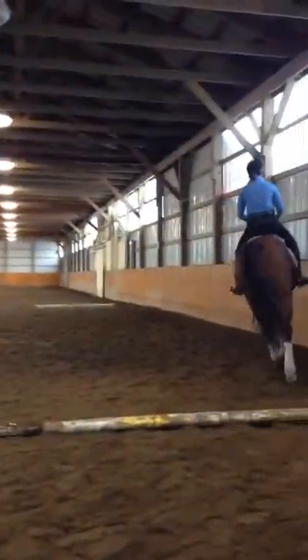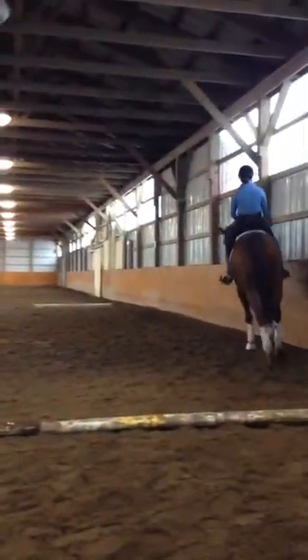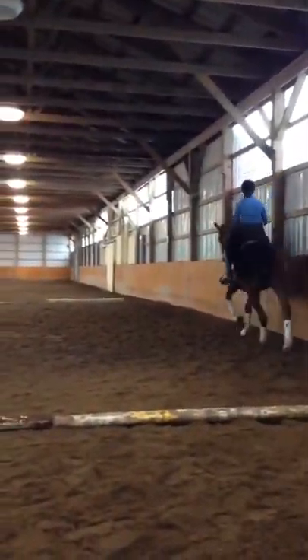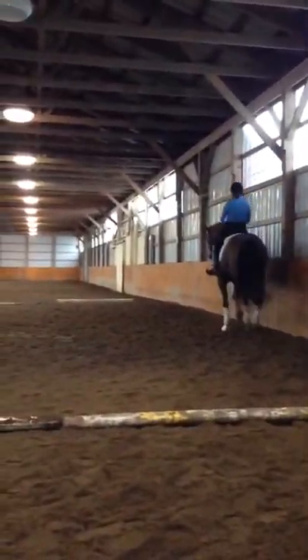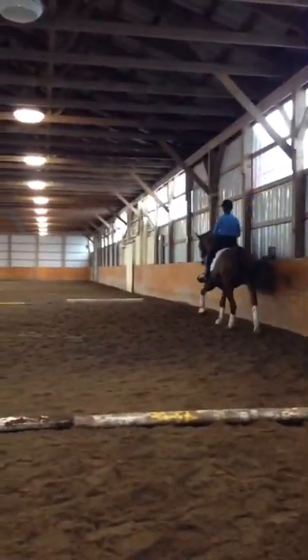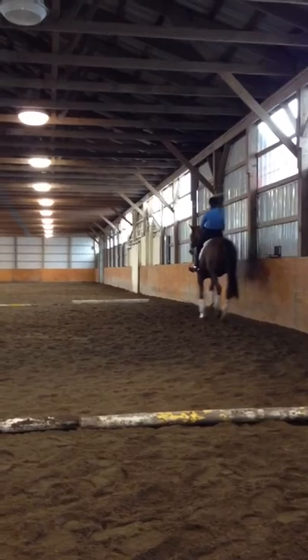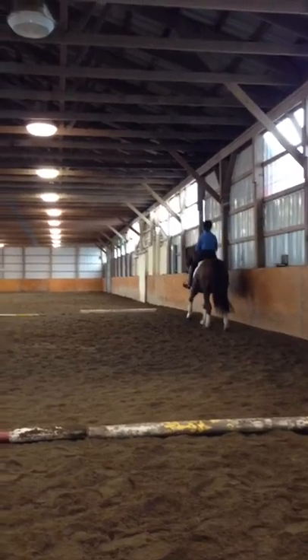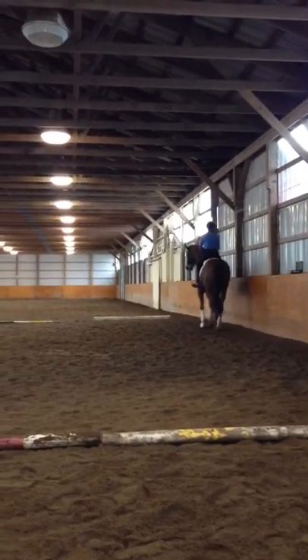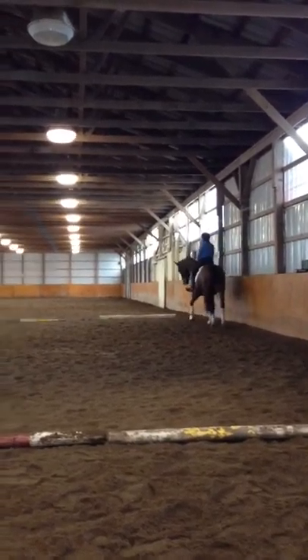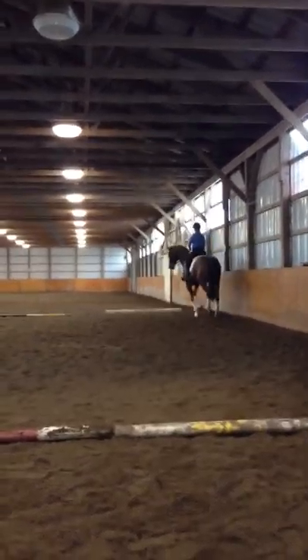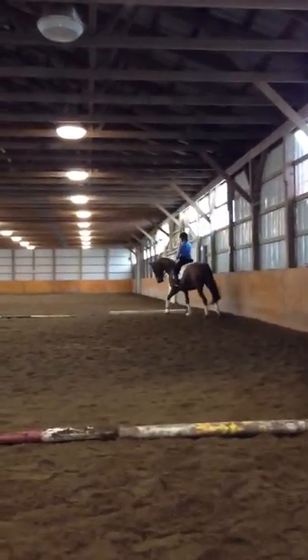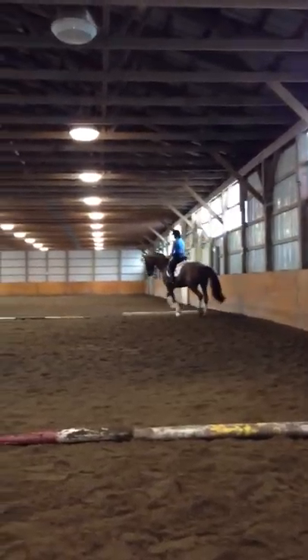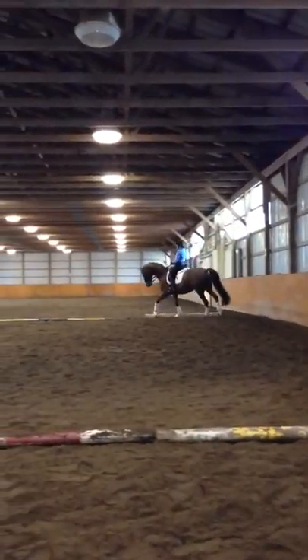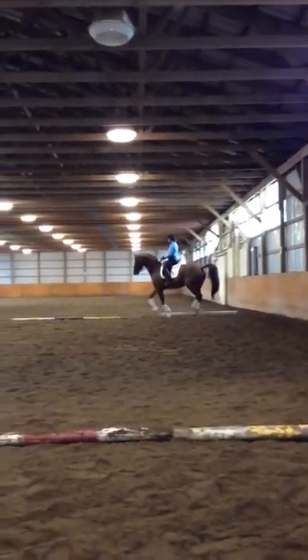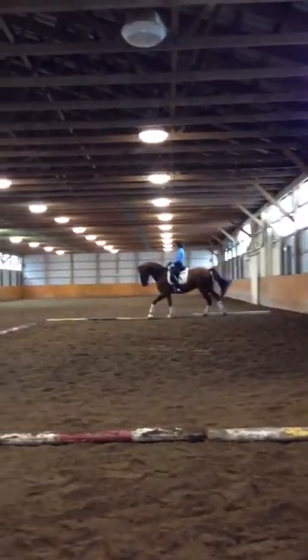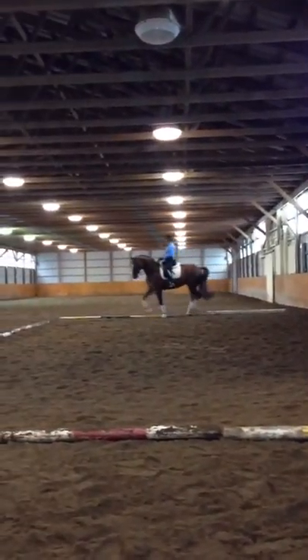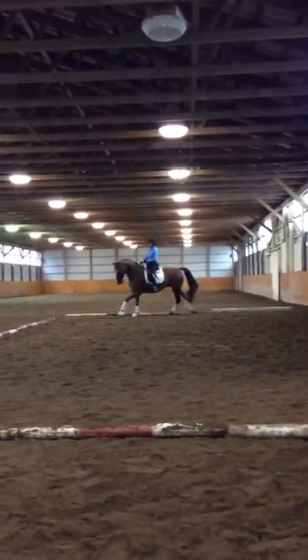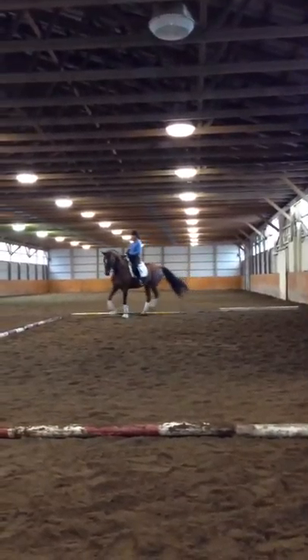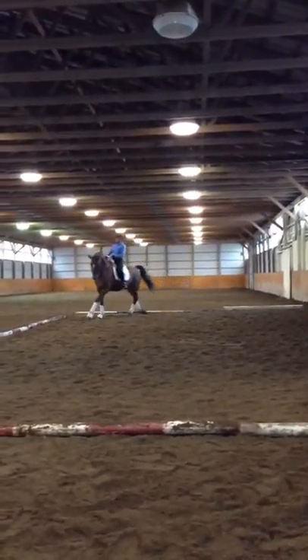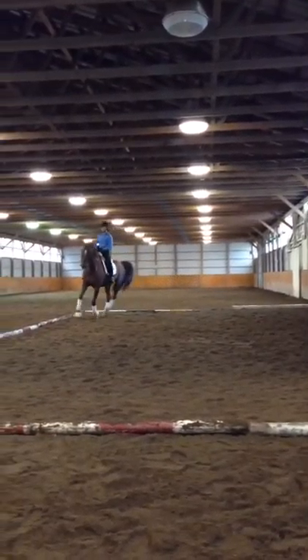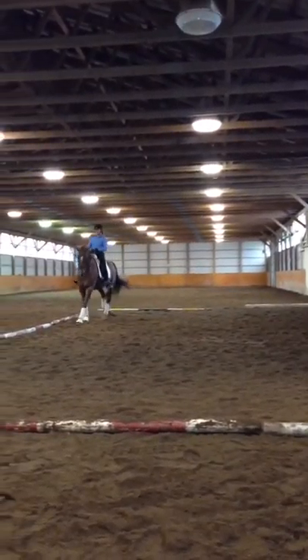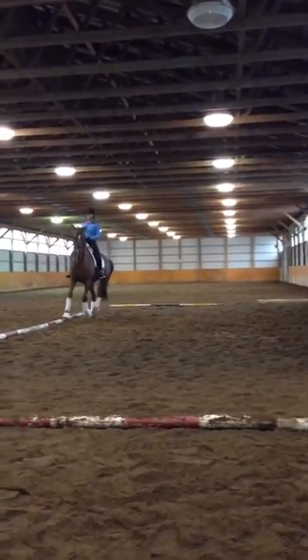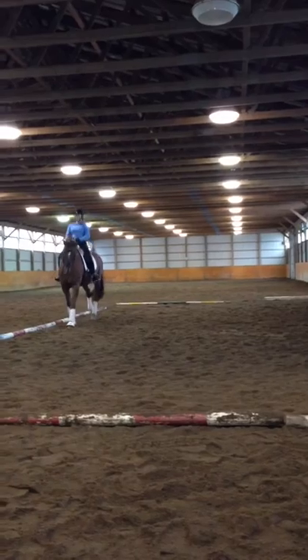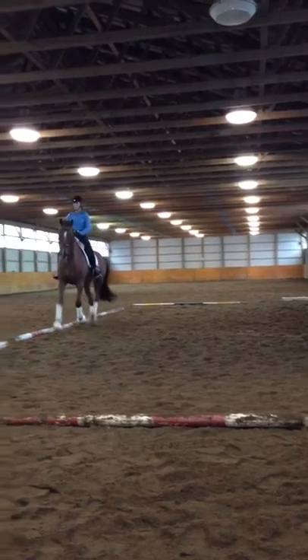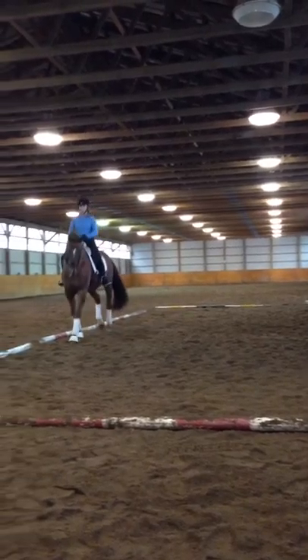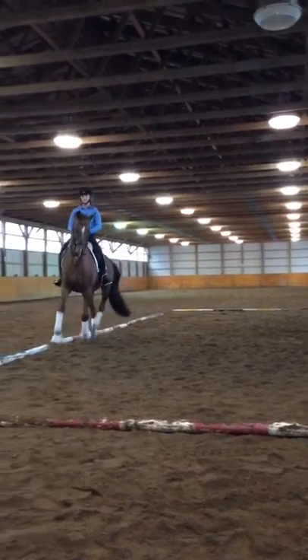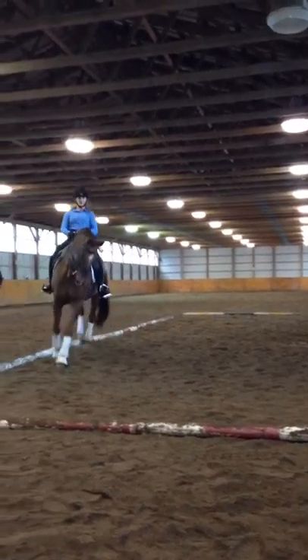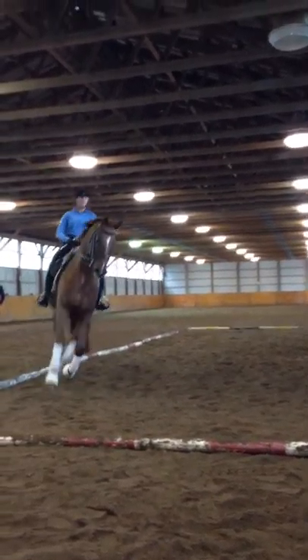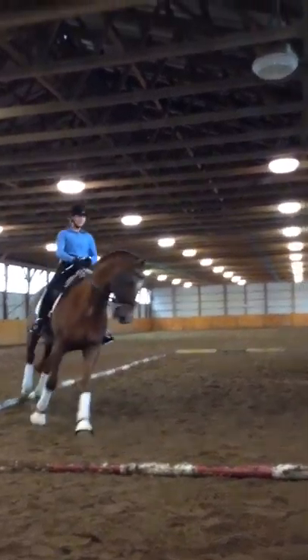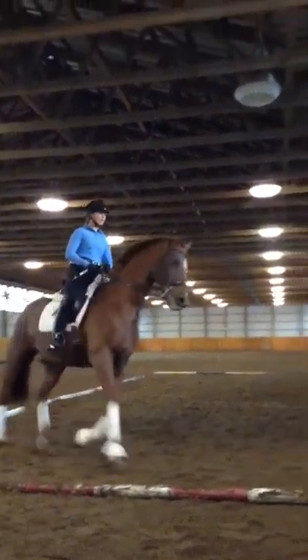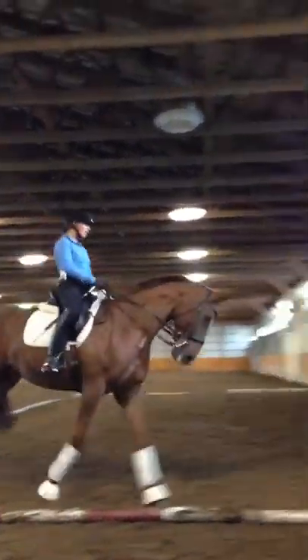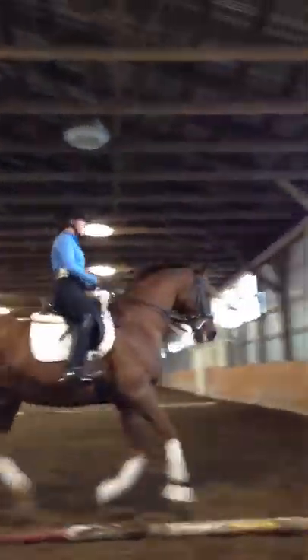Watch out. That's it. There, very well done. Good for you. Good. All right. Take right across the band. You got one side change.